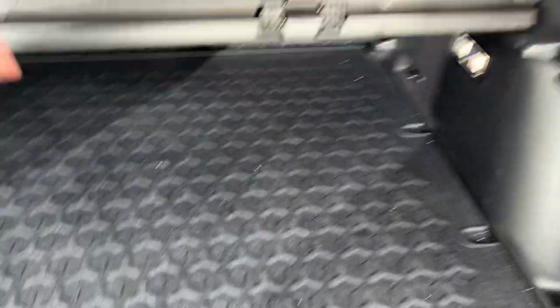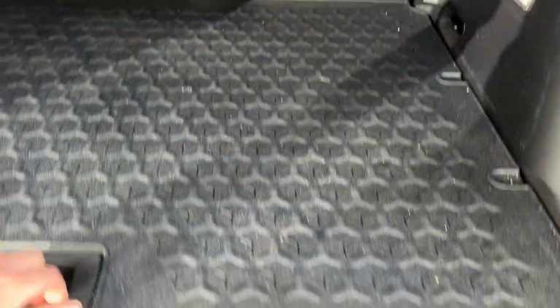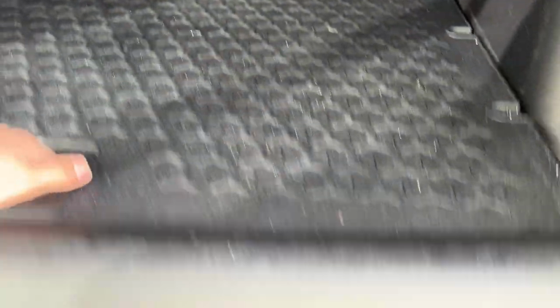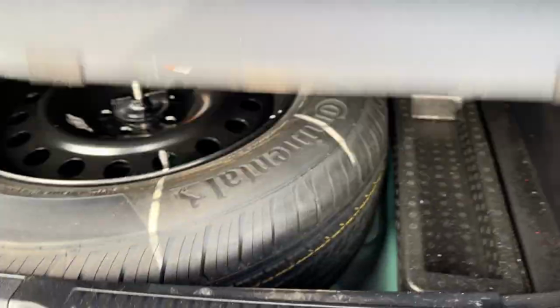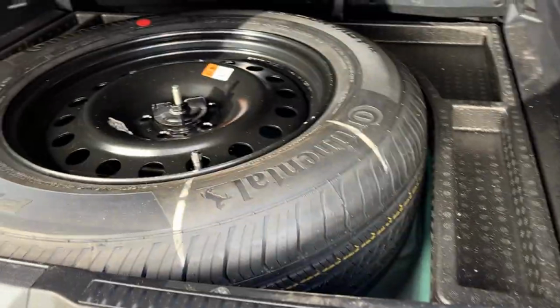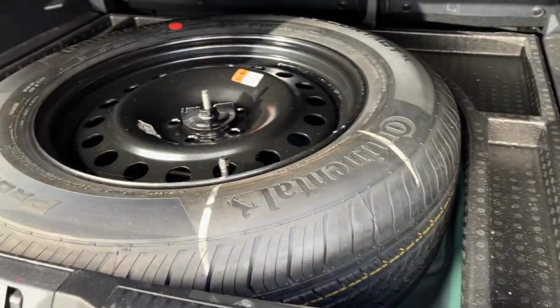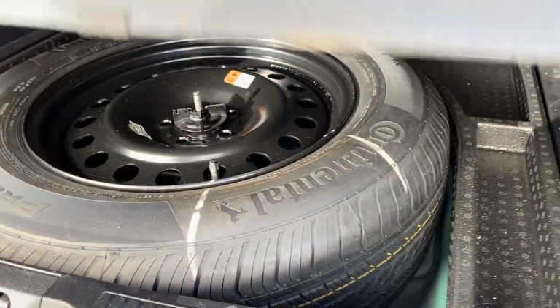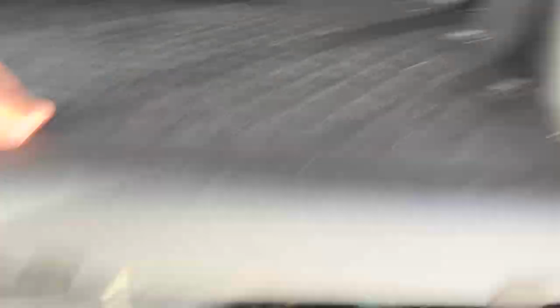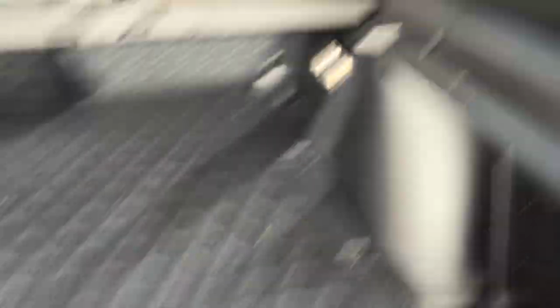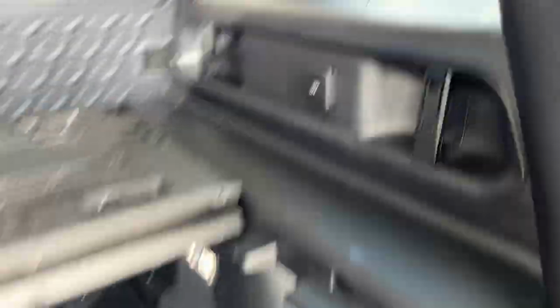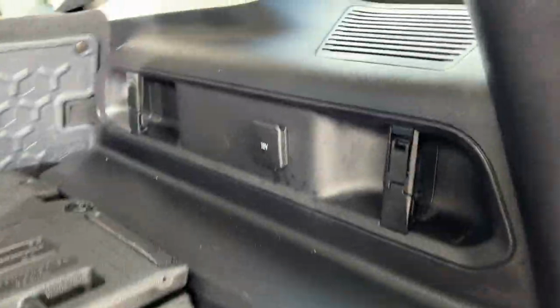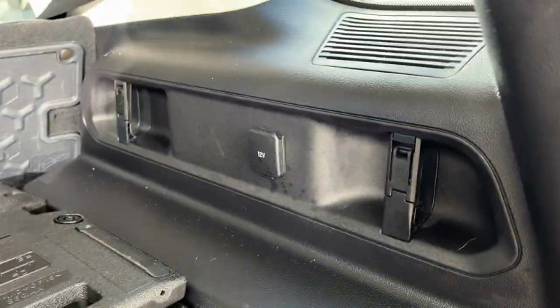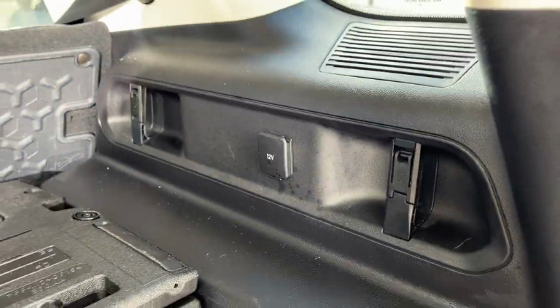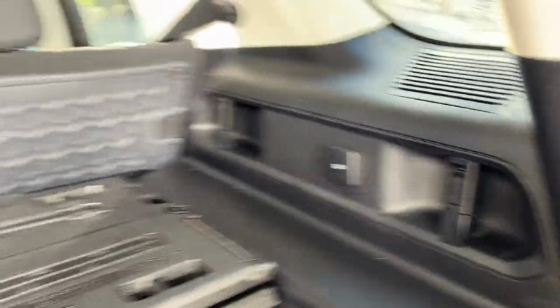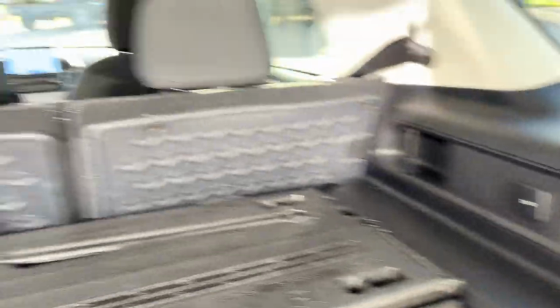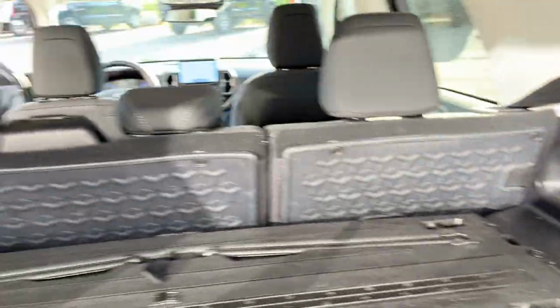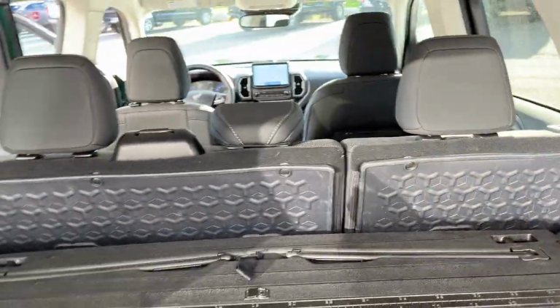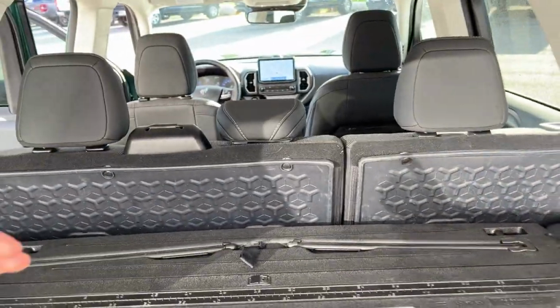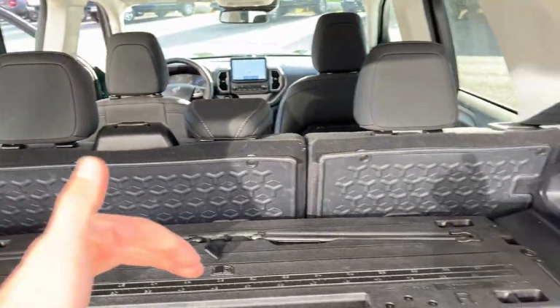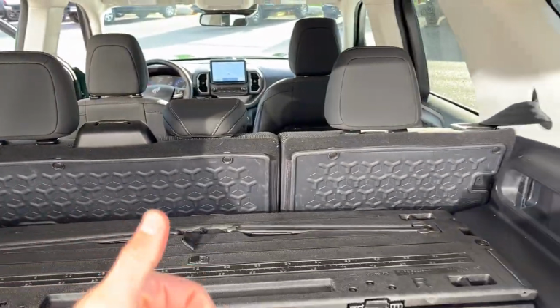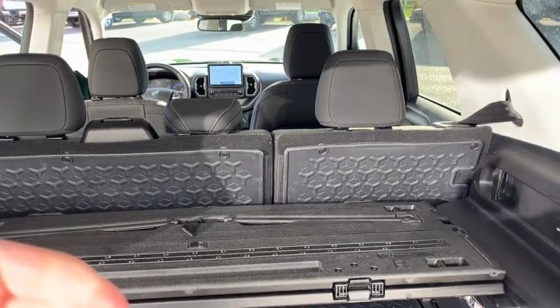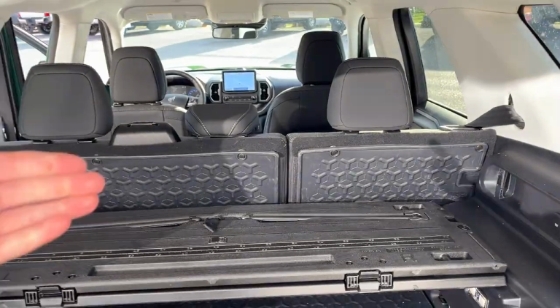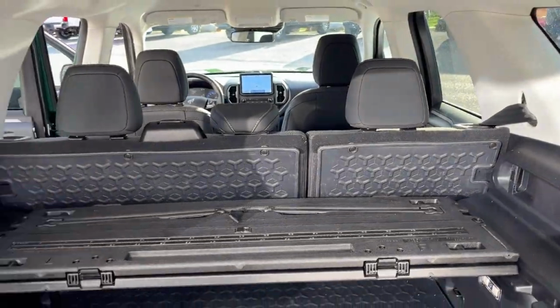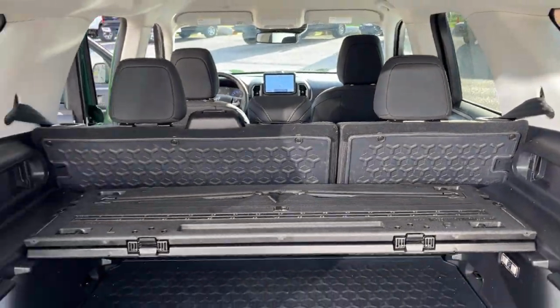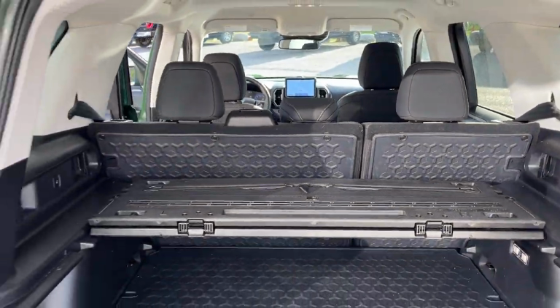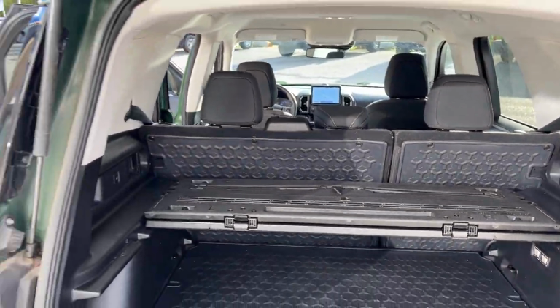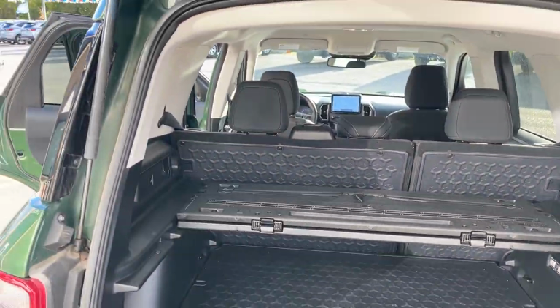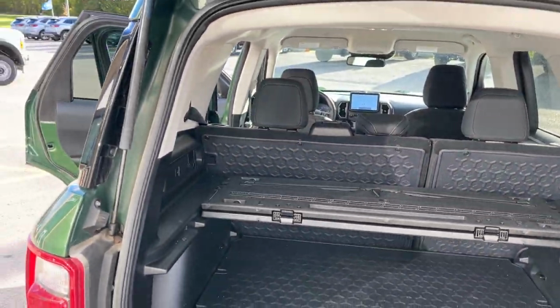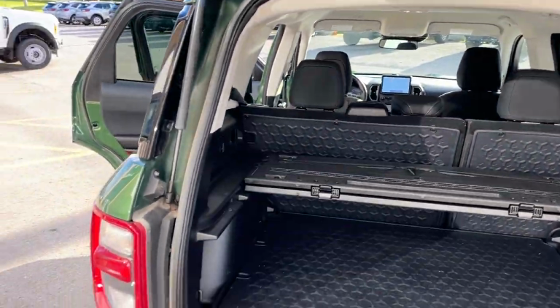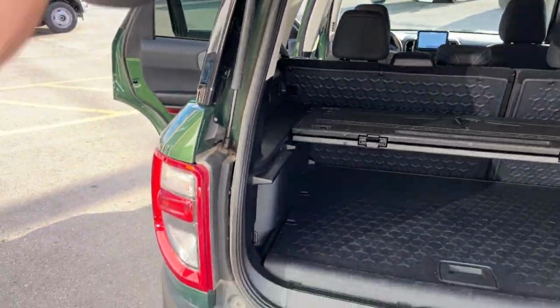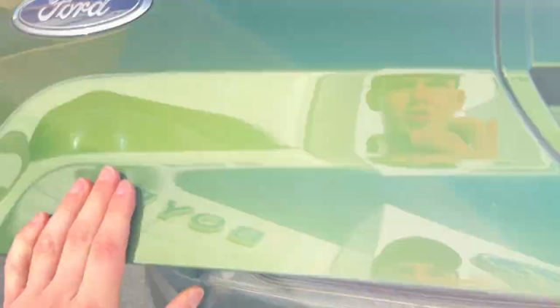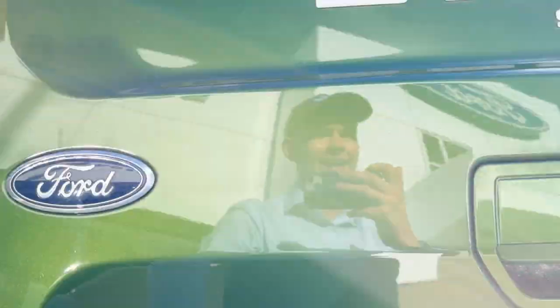There's a full-size spare underneath. You have a 12-volt power outlet back here, and there's rubberized seat backs — so when you have those rear seats down, it's protected.